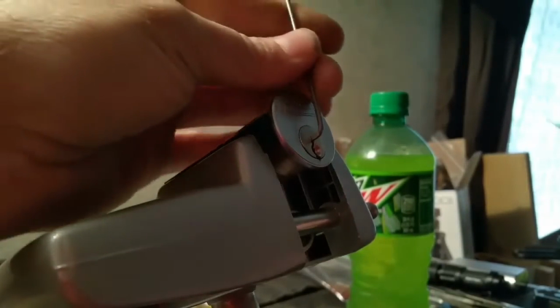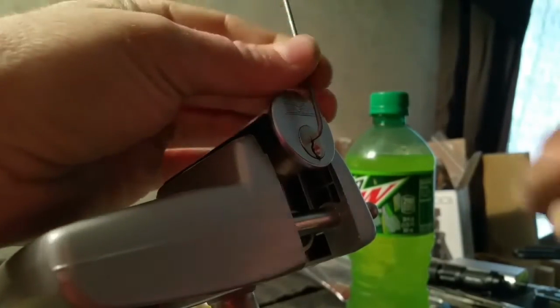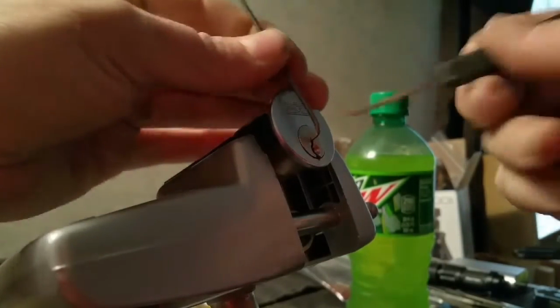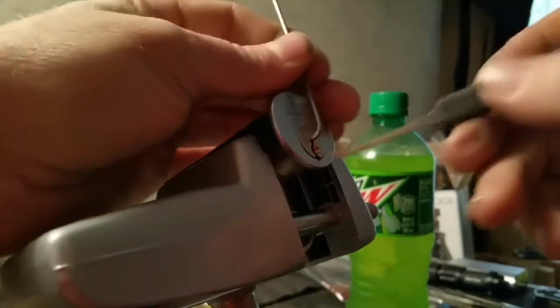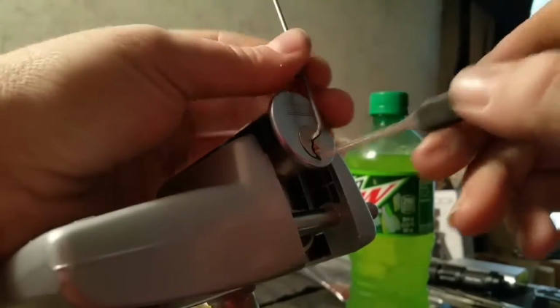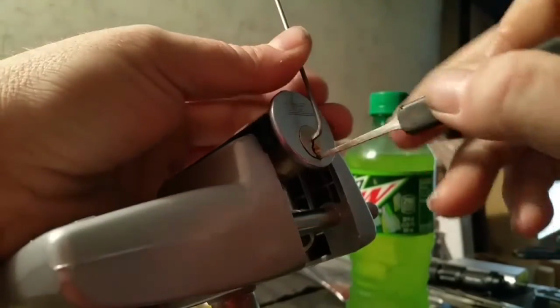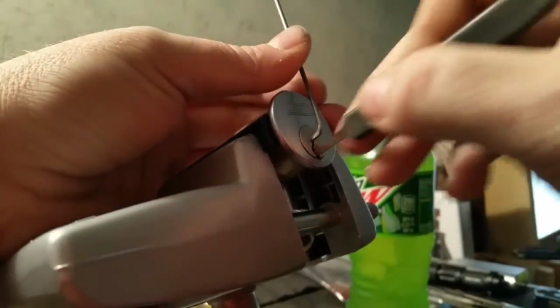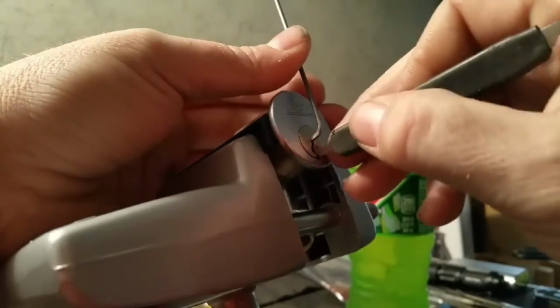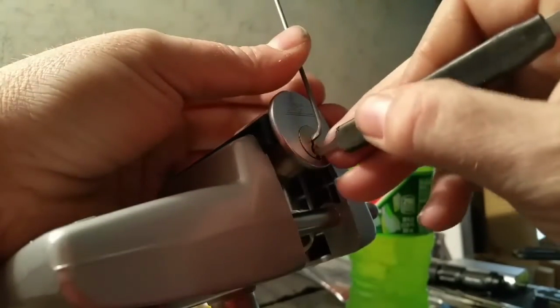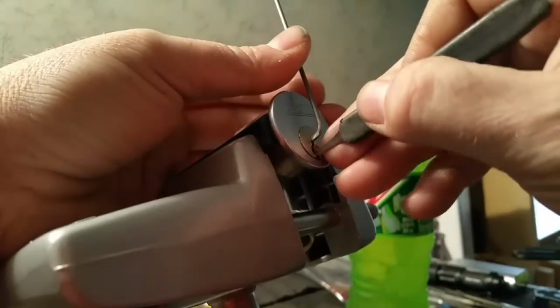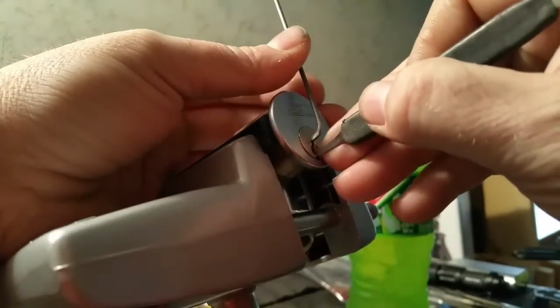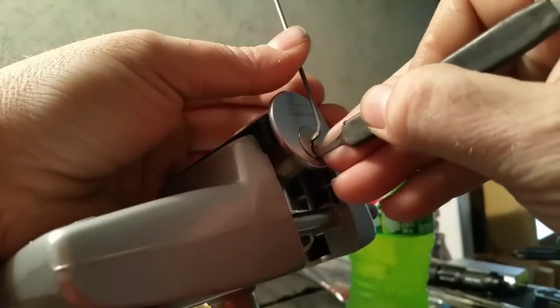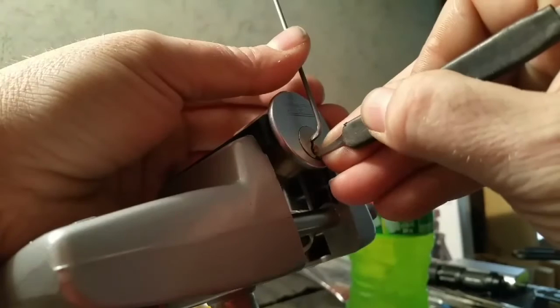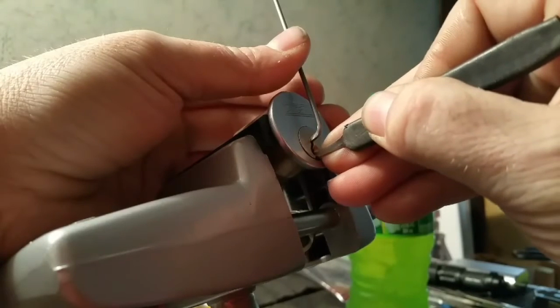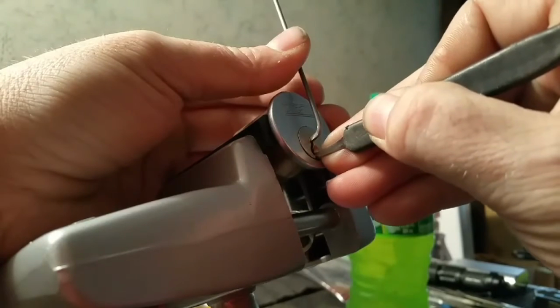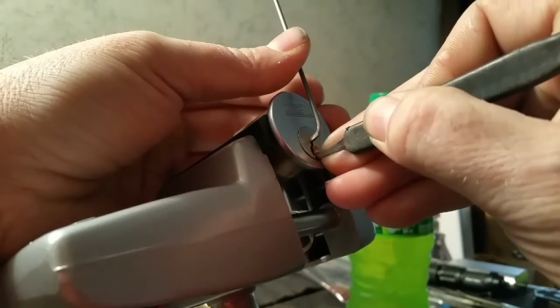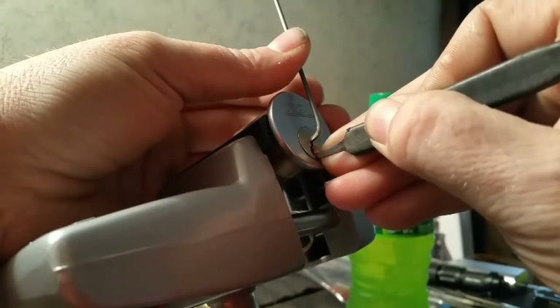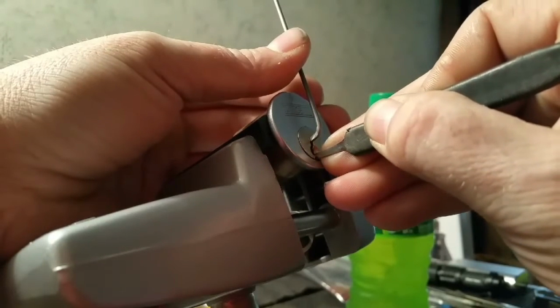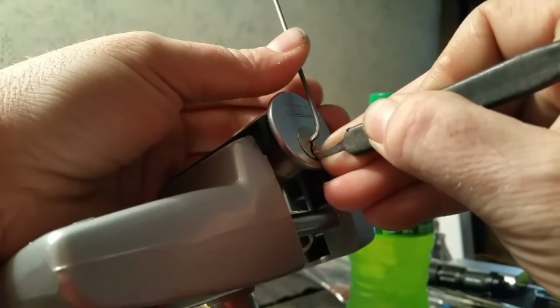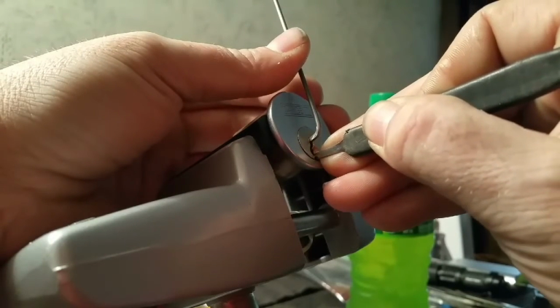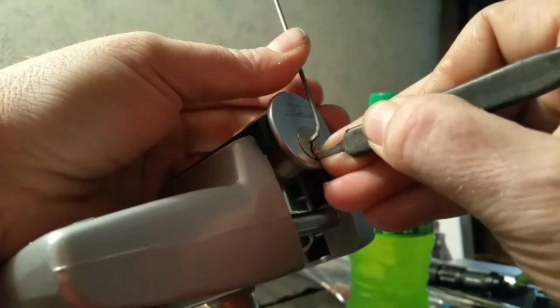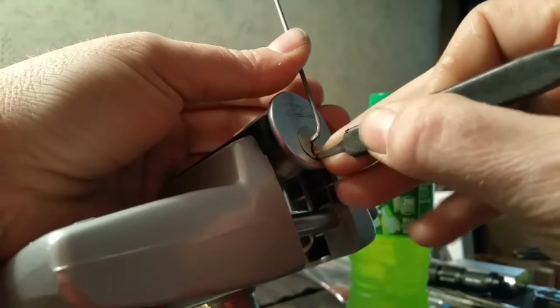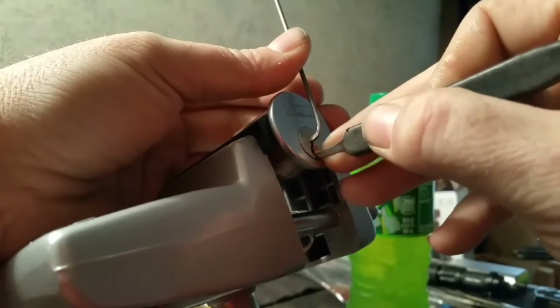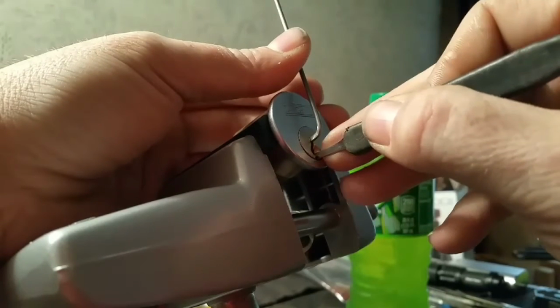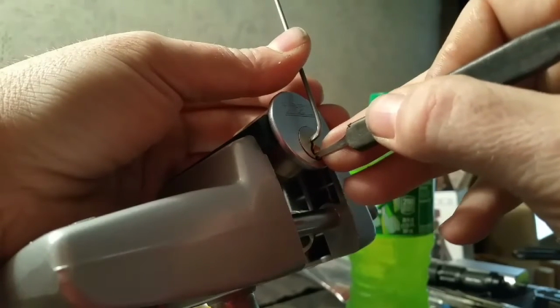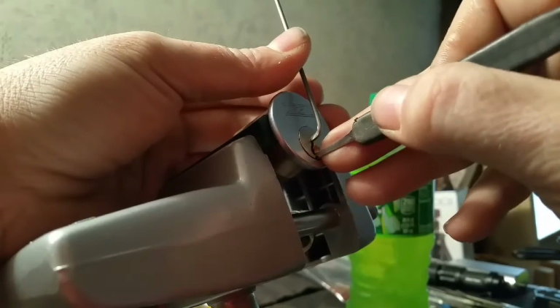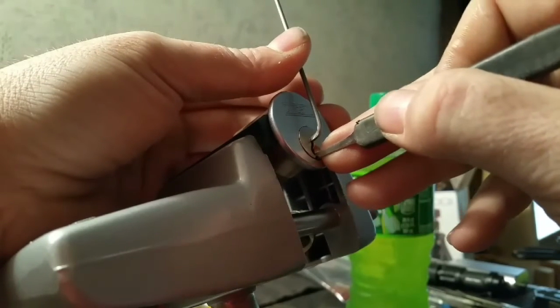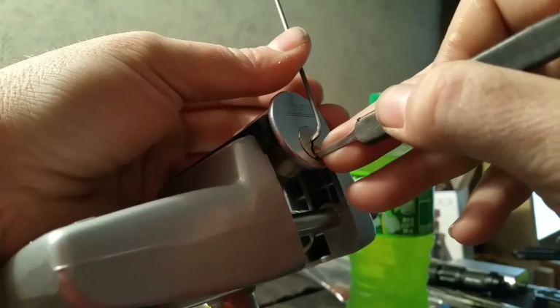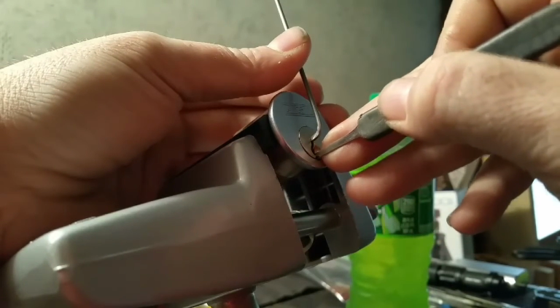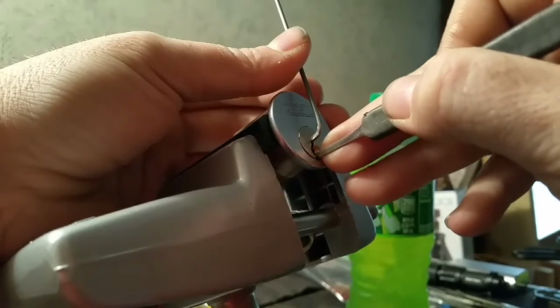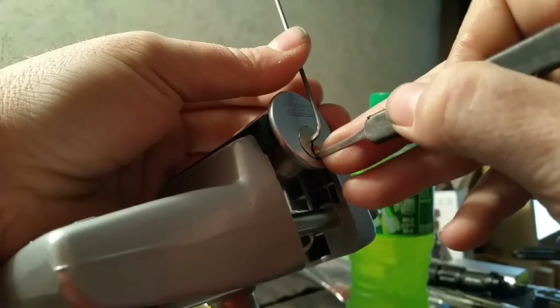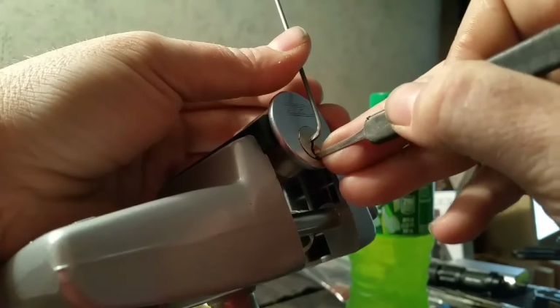I'll tell you what, let's try this pick. Six, small turn on the cord.